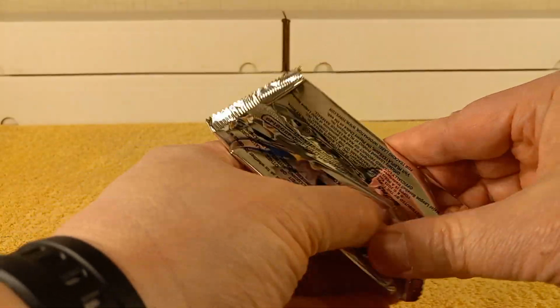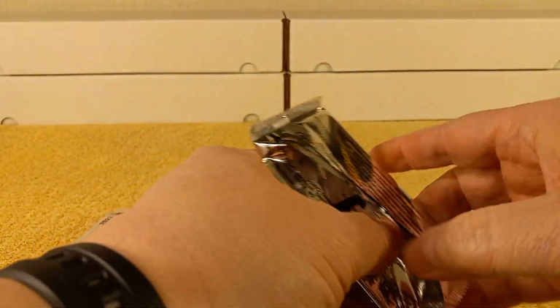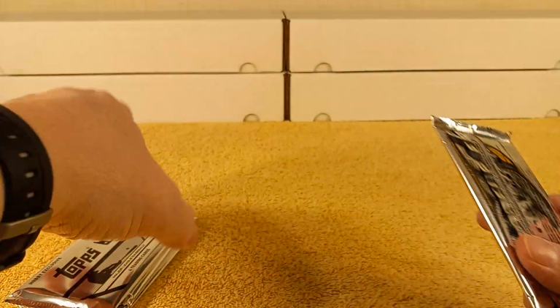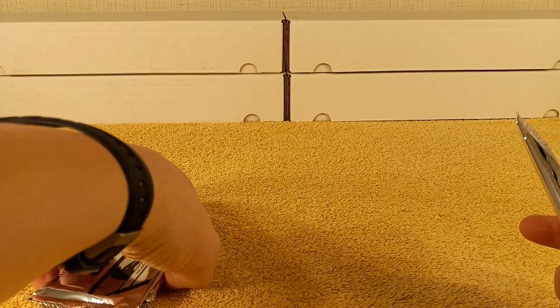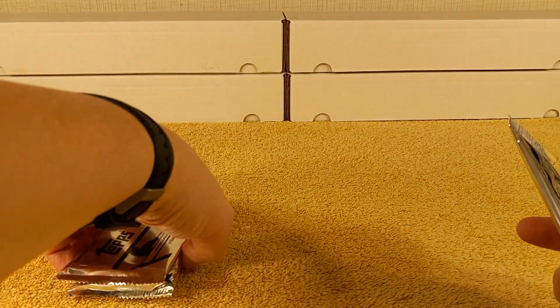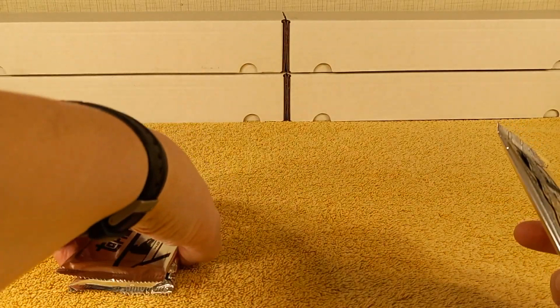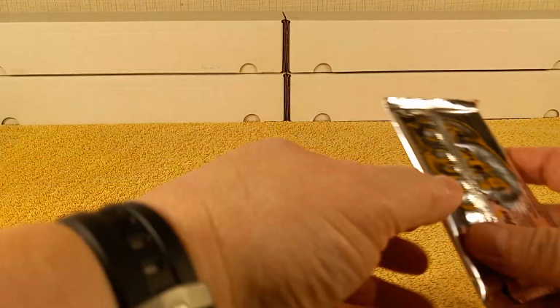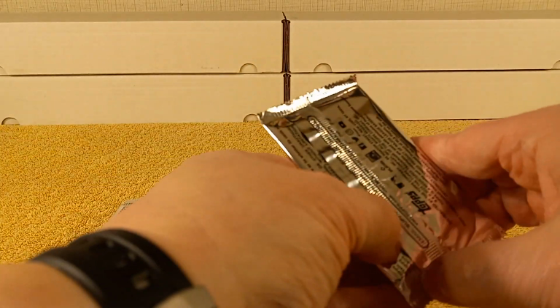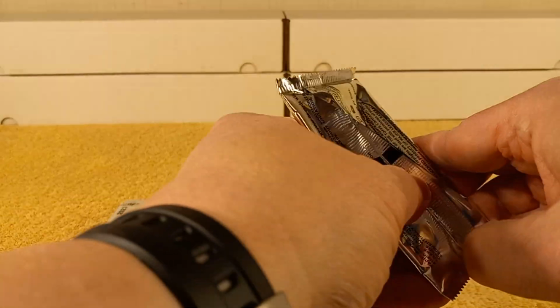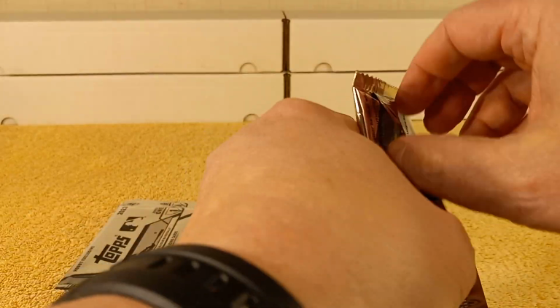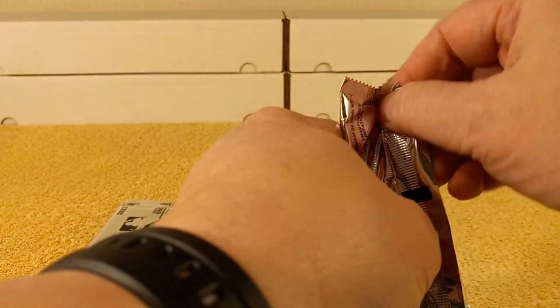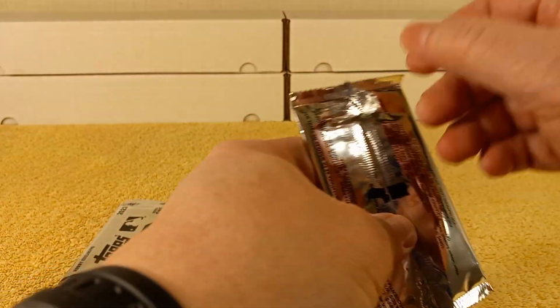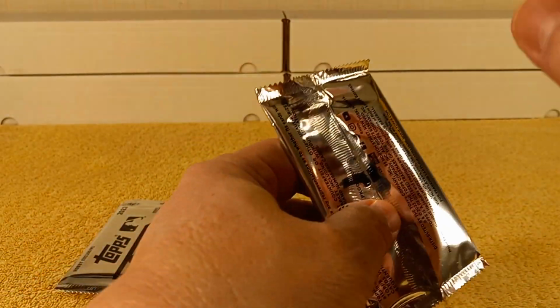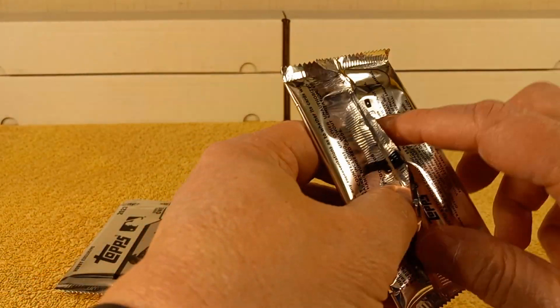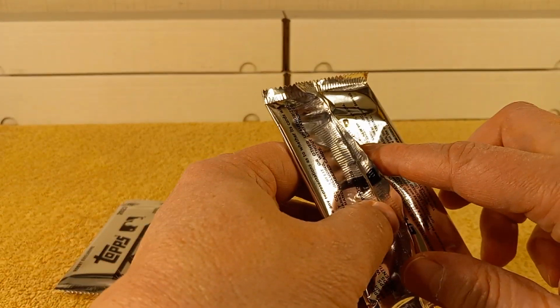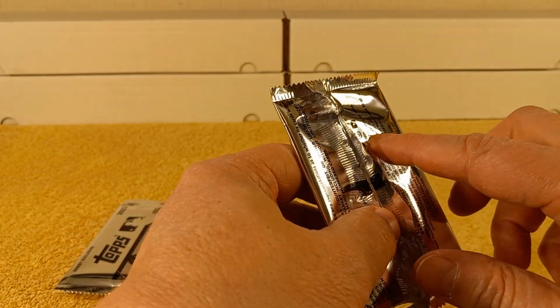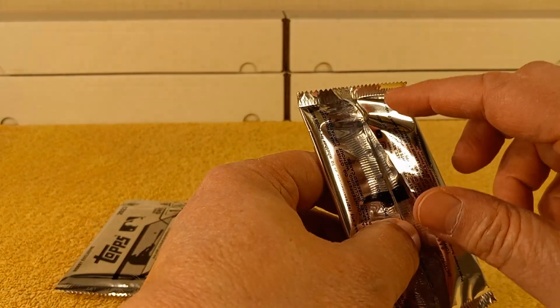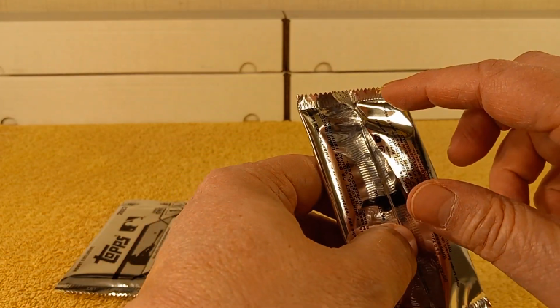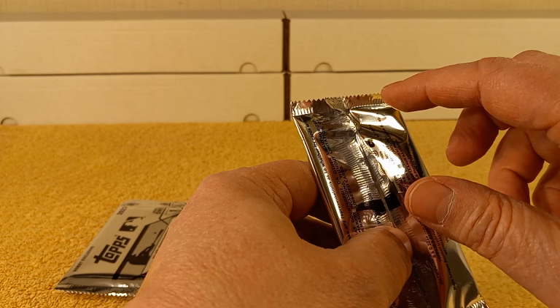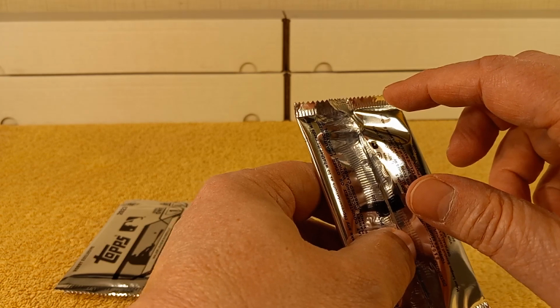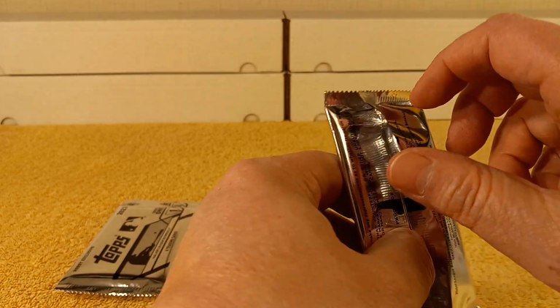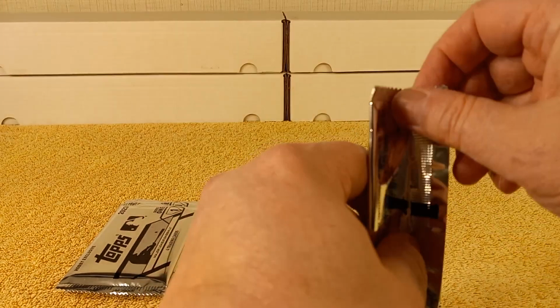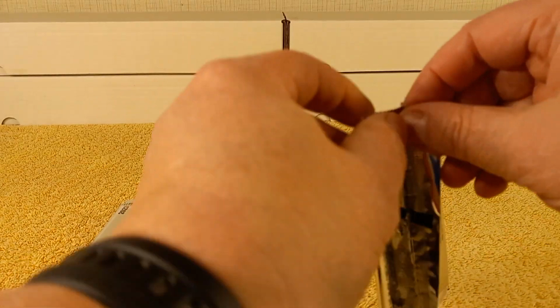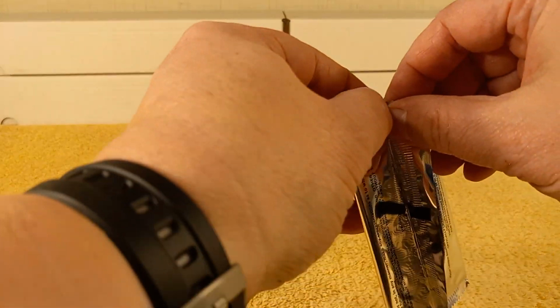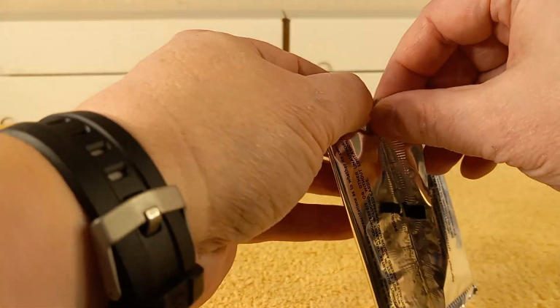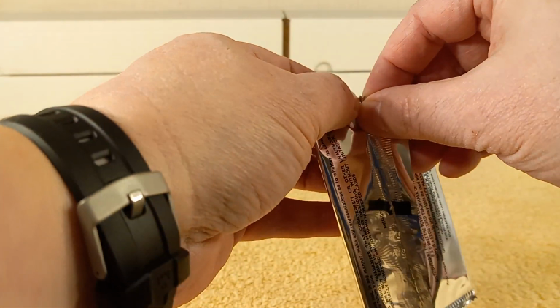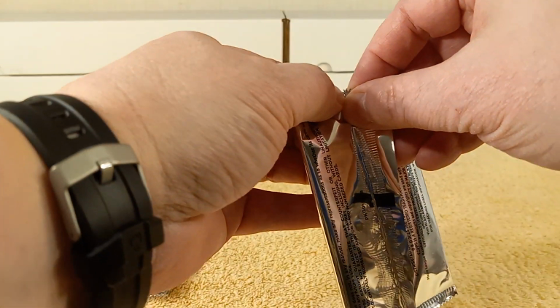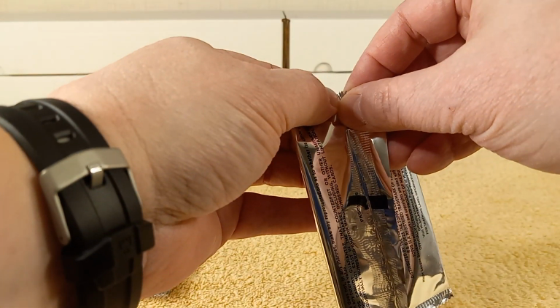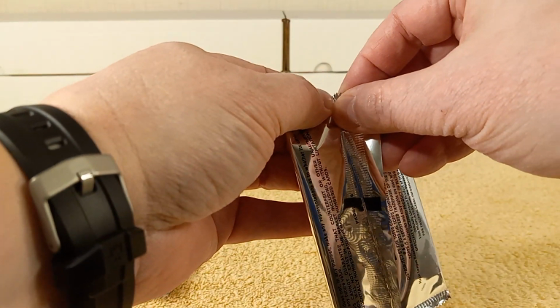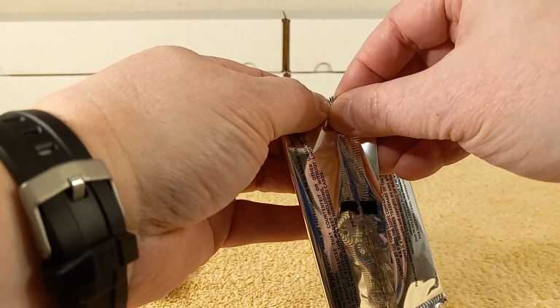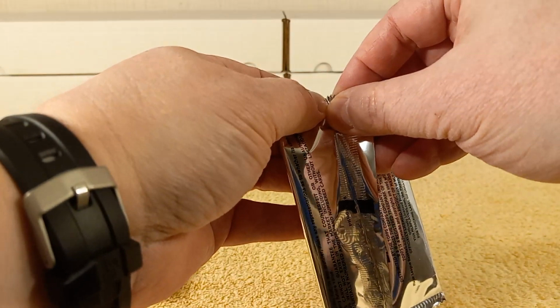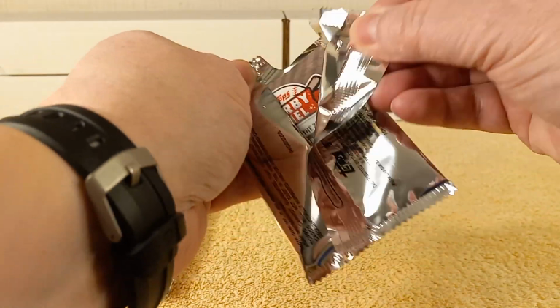All right, let's see what's in here. Really like the design this year. I'm betting these are the 1988 design. Here we go, let's grip and rip.